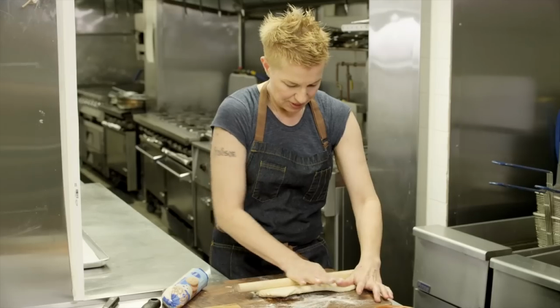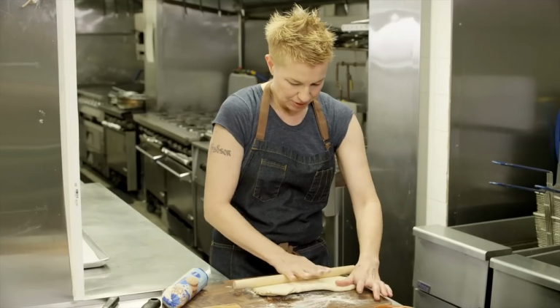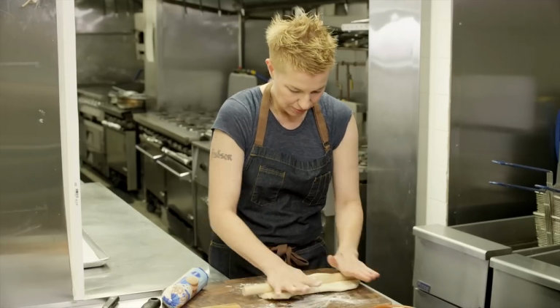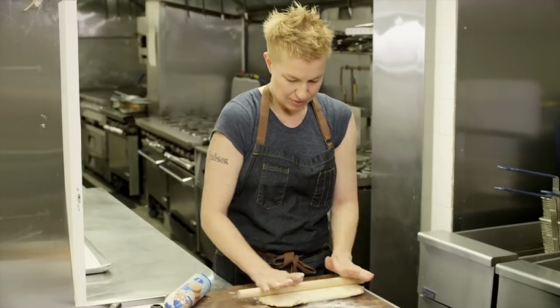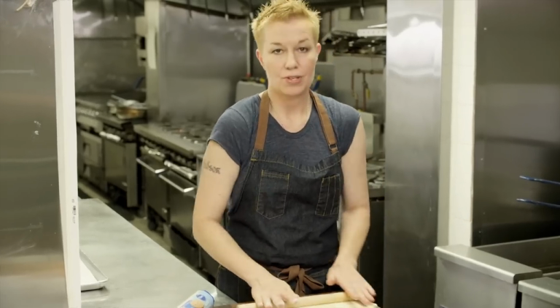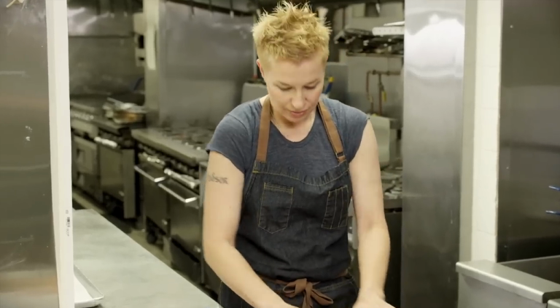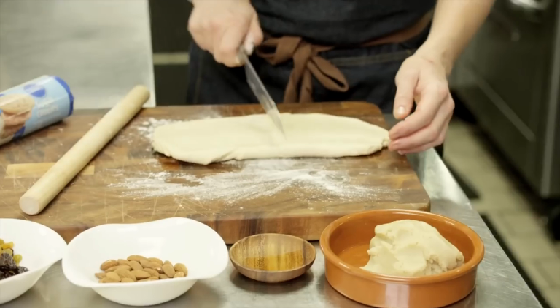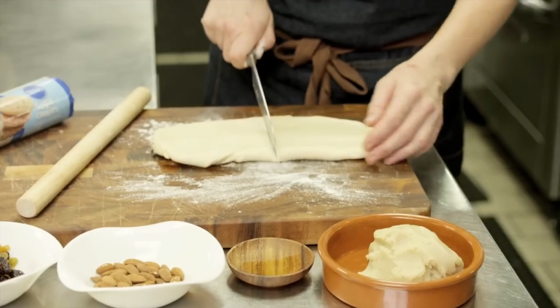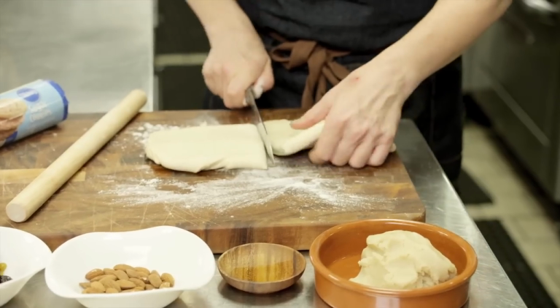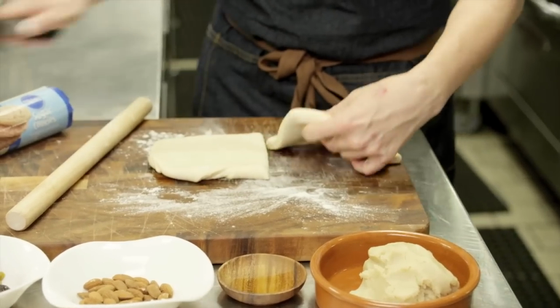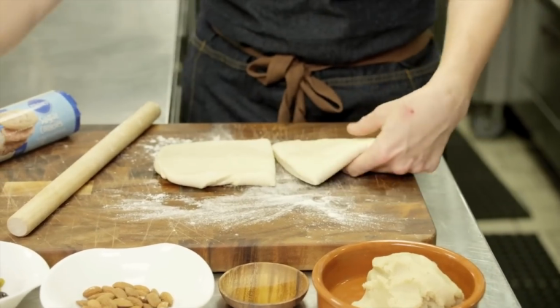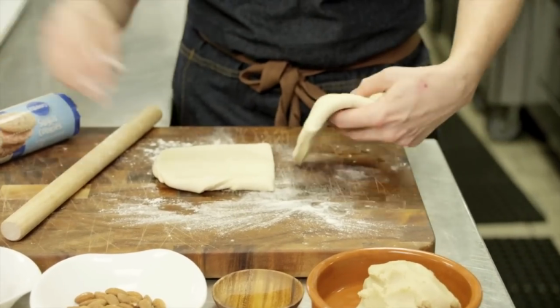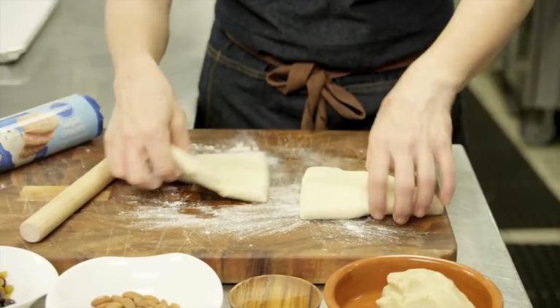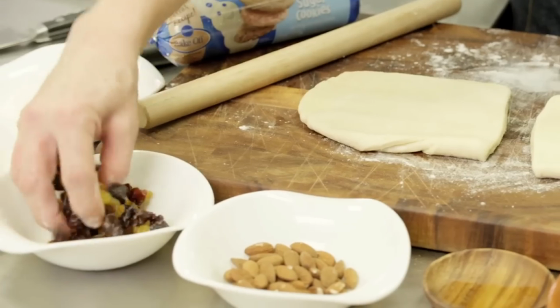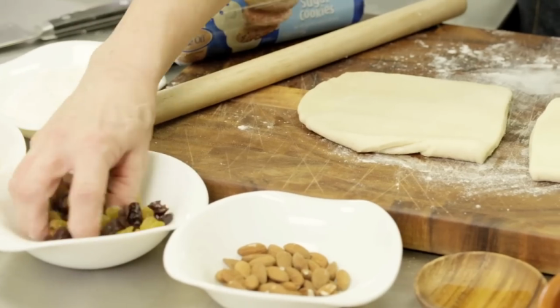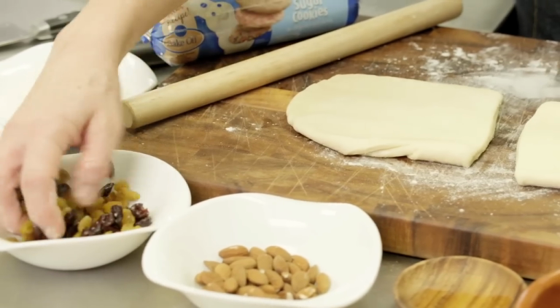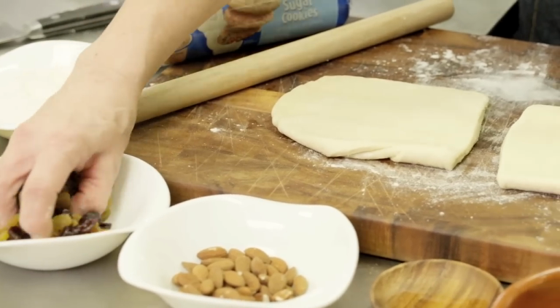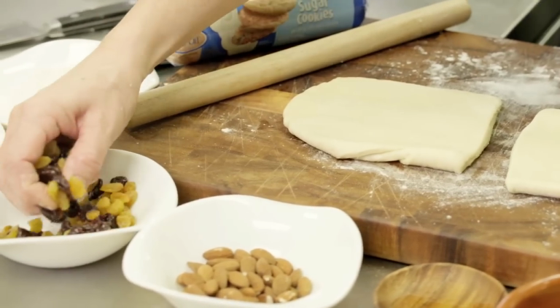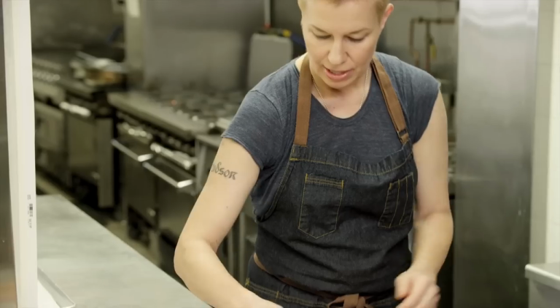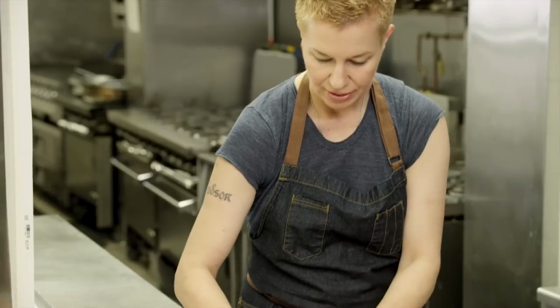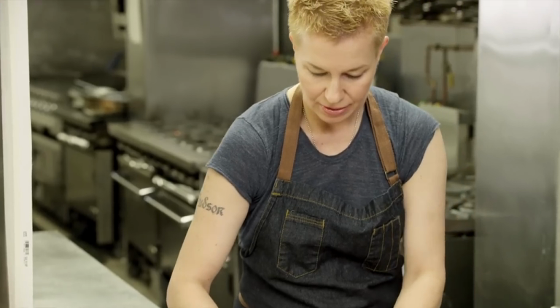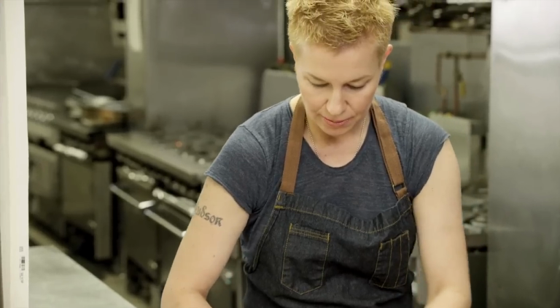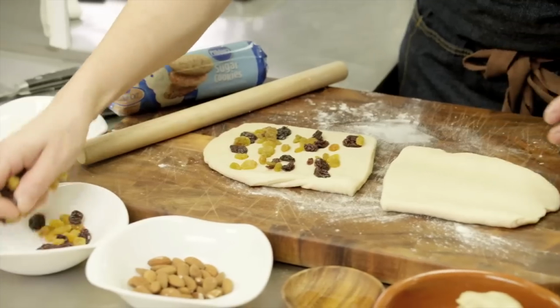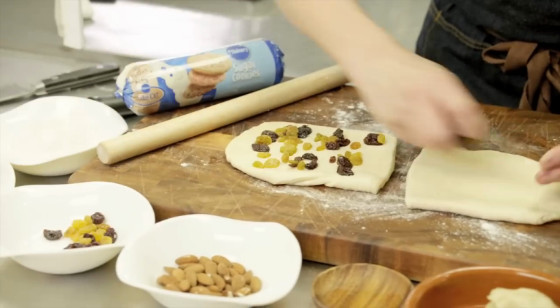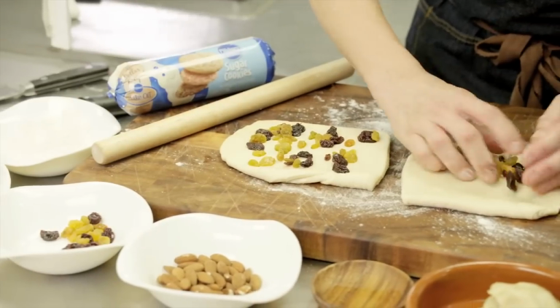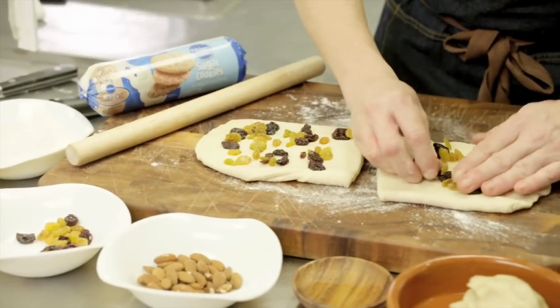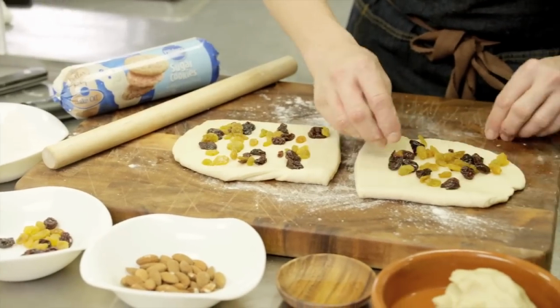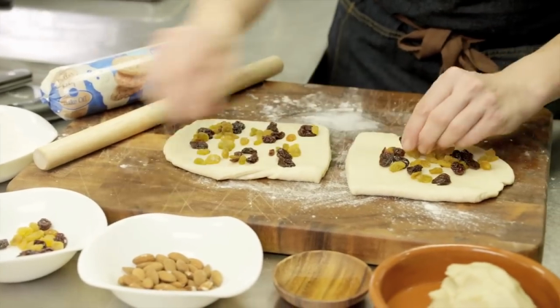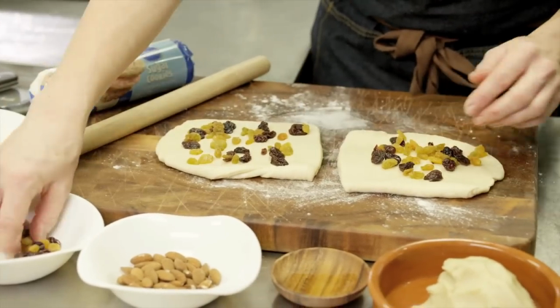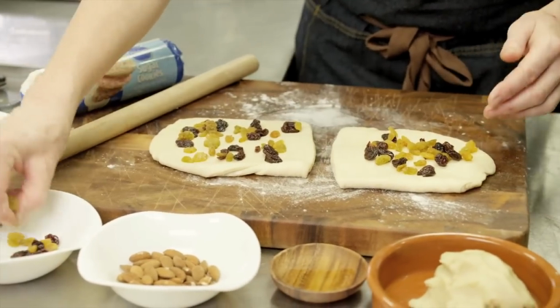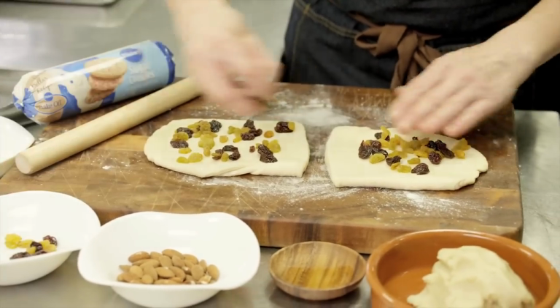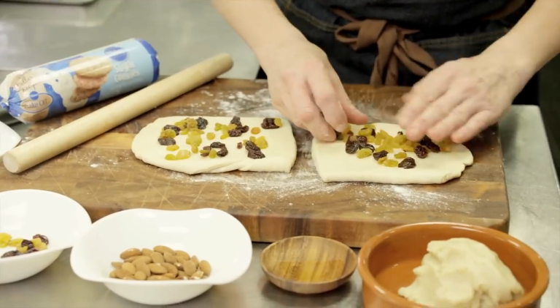We're gonna make two little loaves of Stollen, so I'm gonna cut it in half. Then what we're gonna do is take some dried cherries and raisins — these are golden raisins — and press them into the dough.